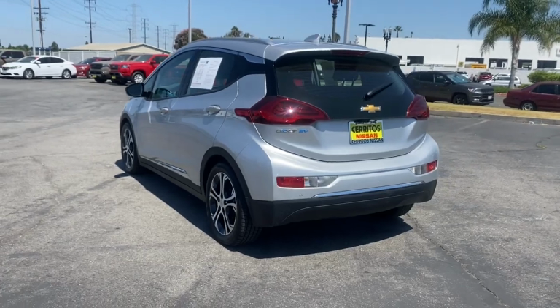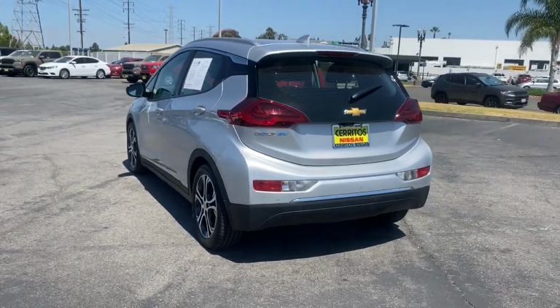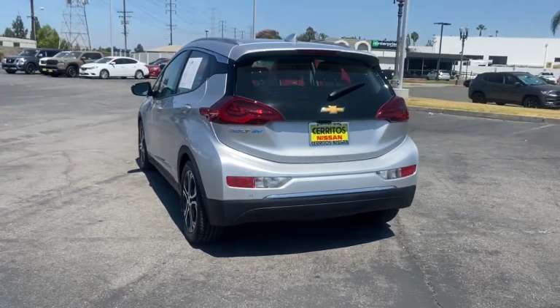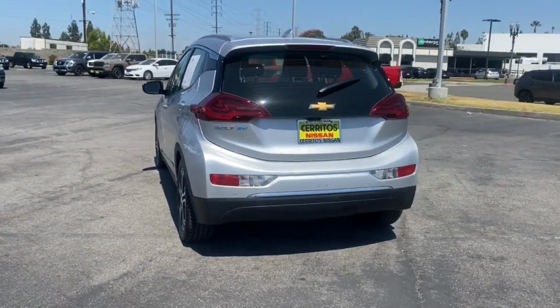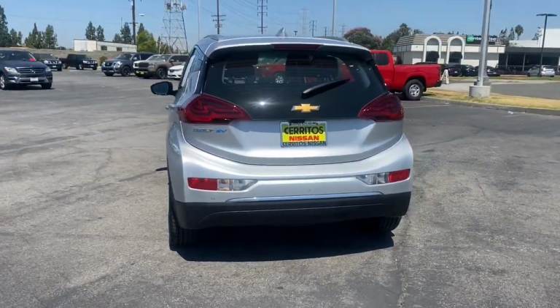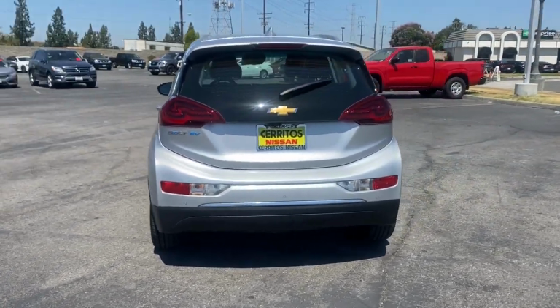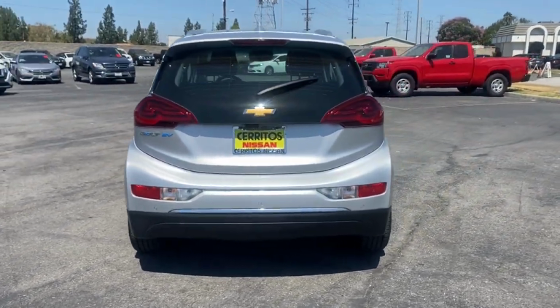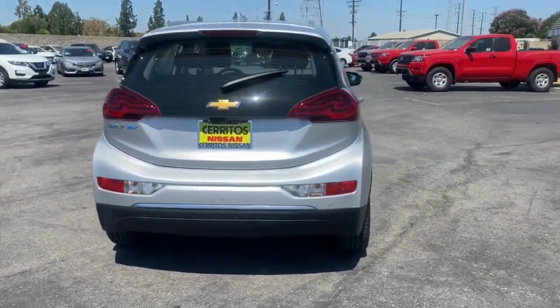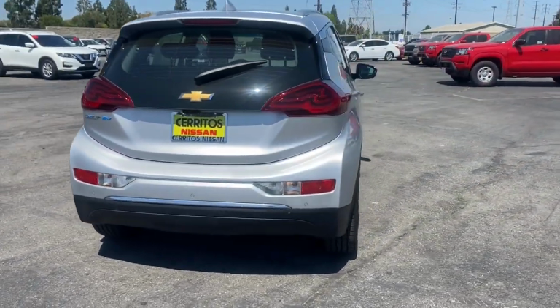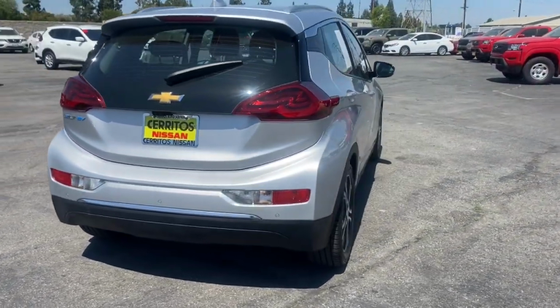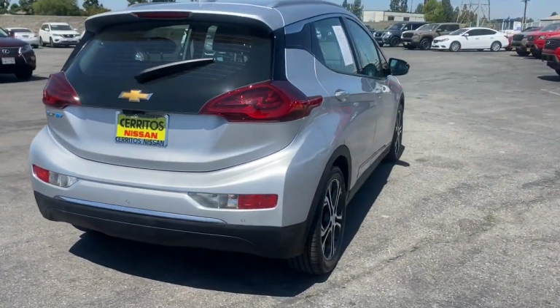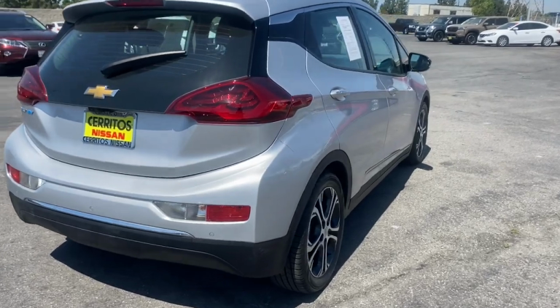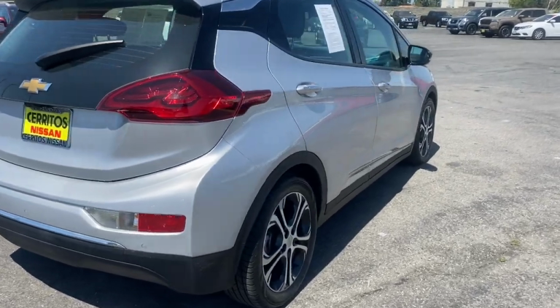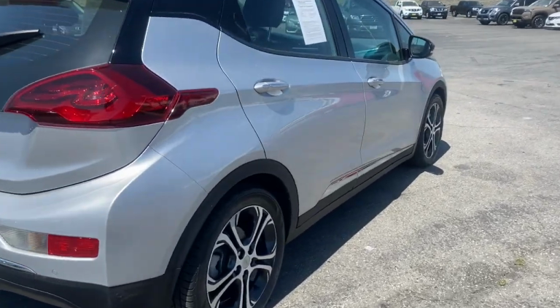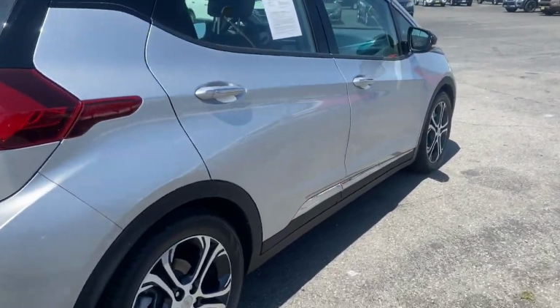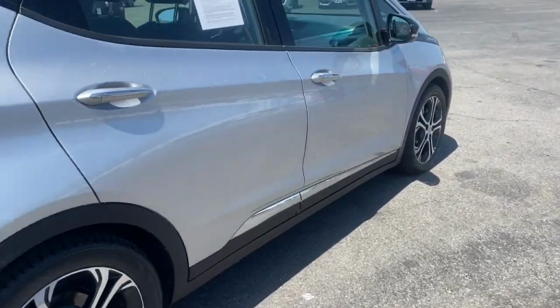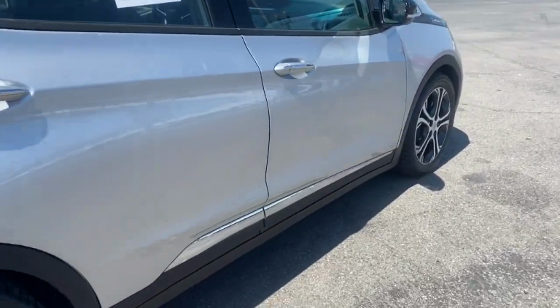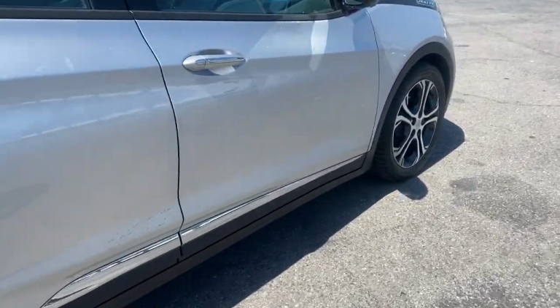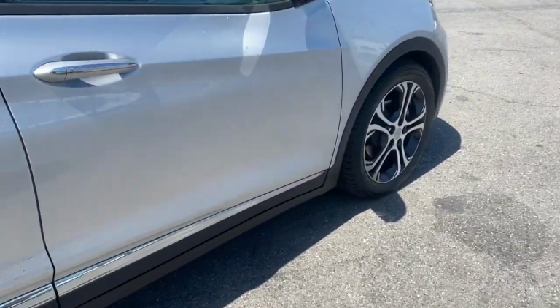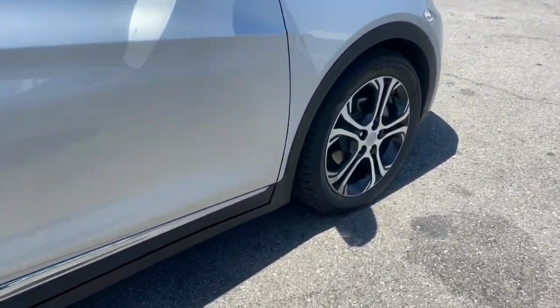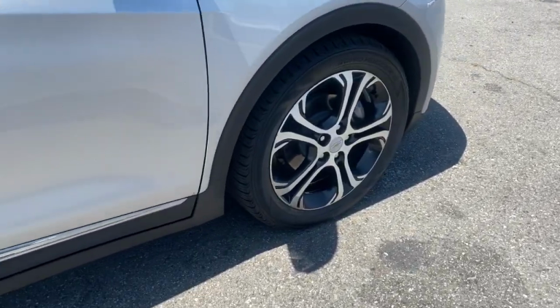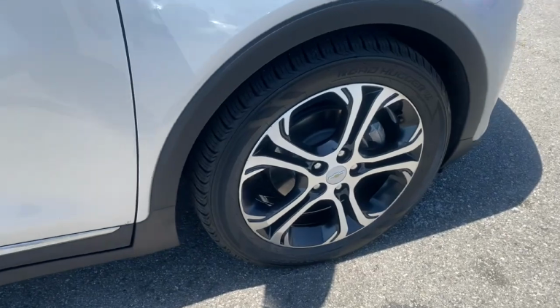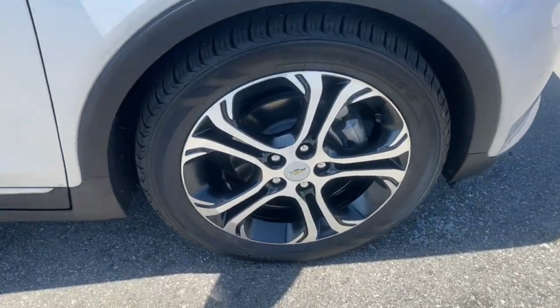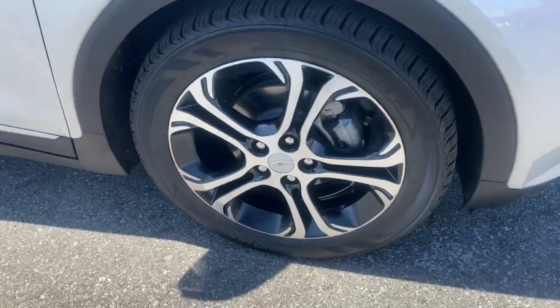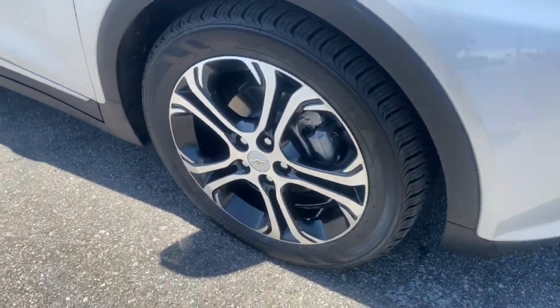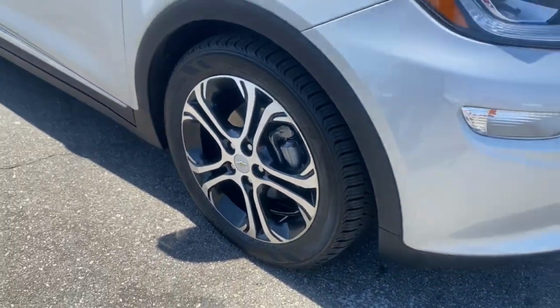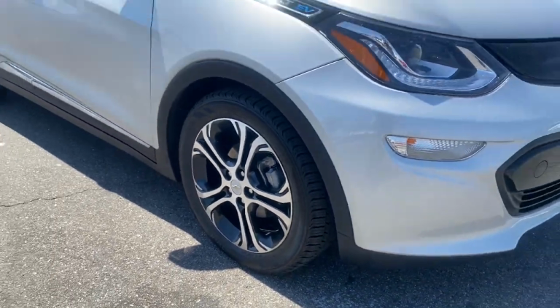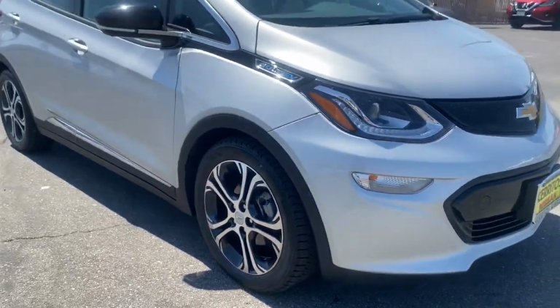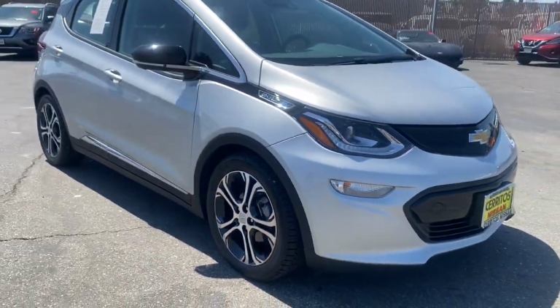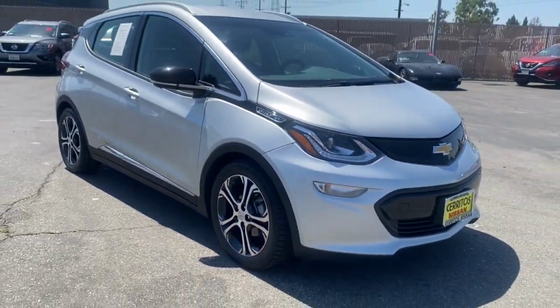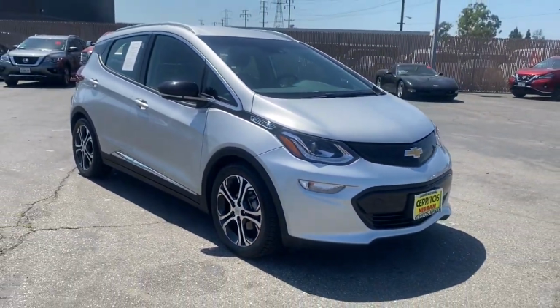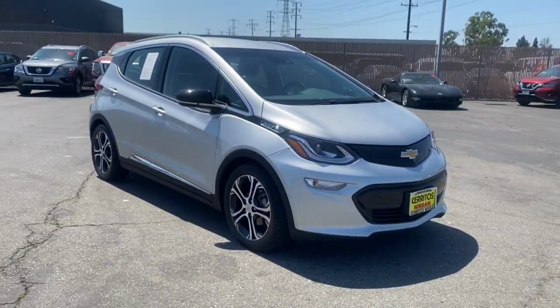The Chevrolet Bolt EV — the sleek and affordable all-electric four-door hatchback with a long-range, surprisingly roomy interior, active safety features, nimble handling, and smart charging technology. These are just some of the great options this vehicle comes with.